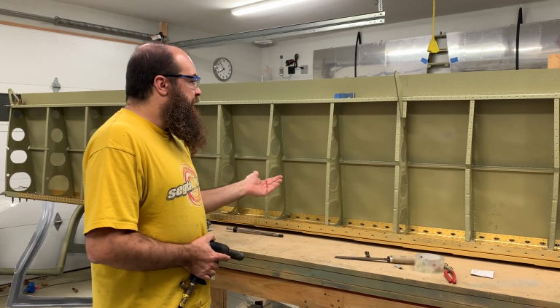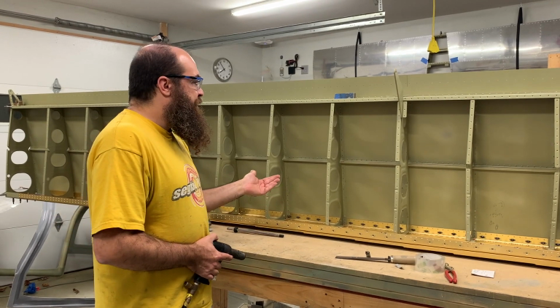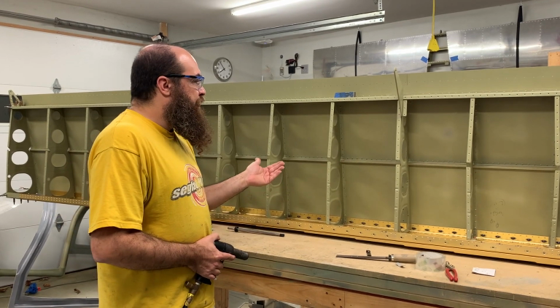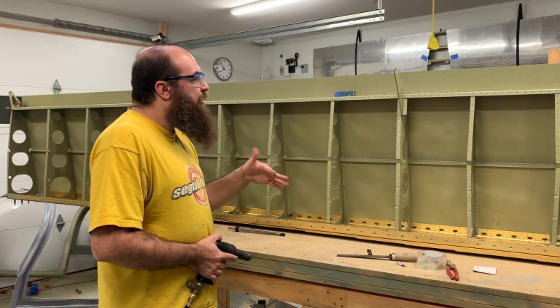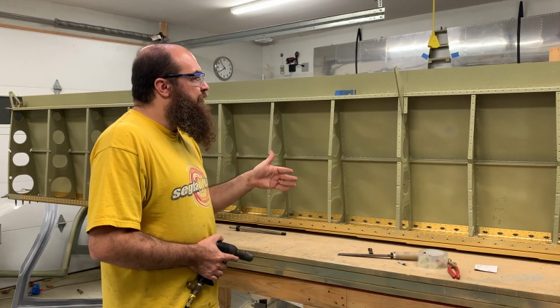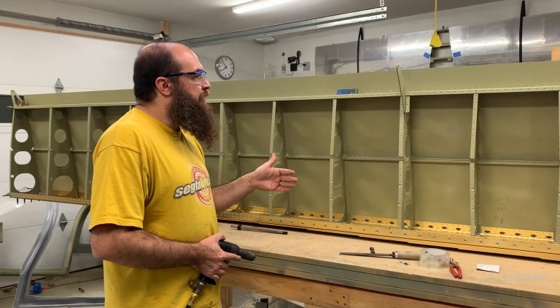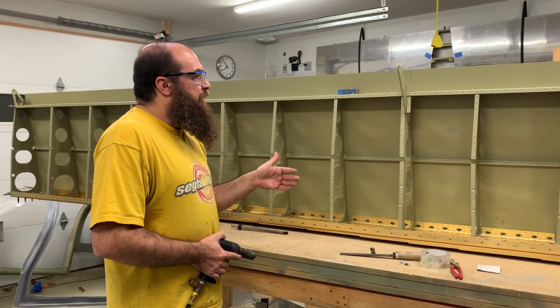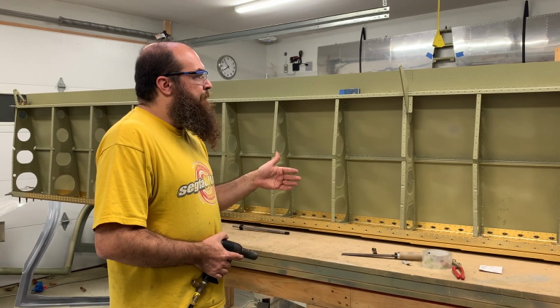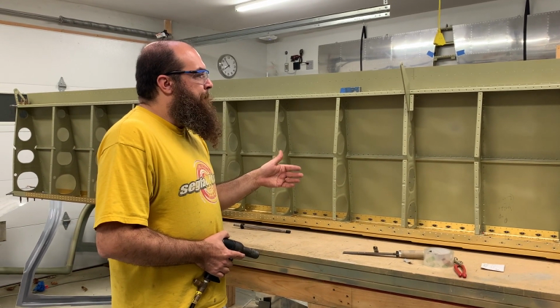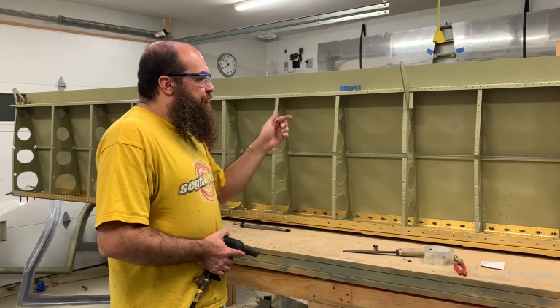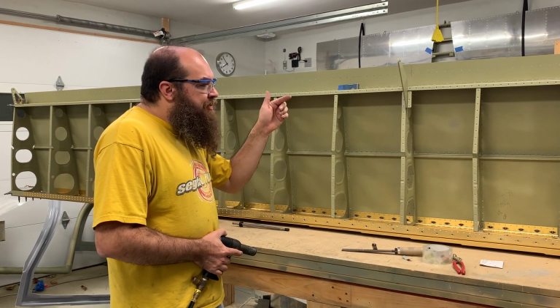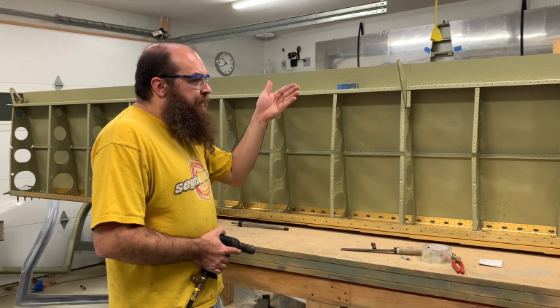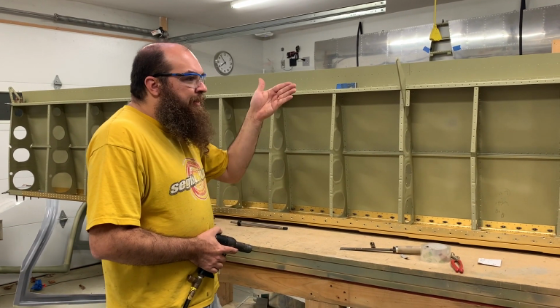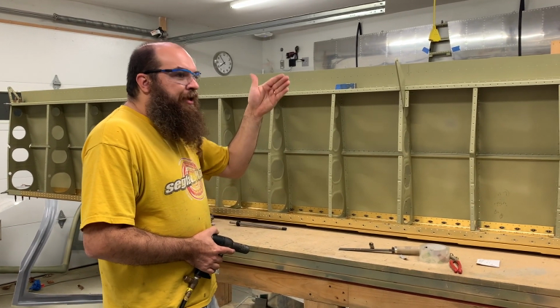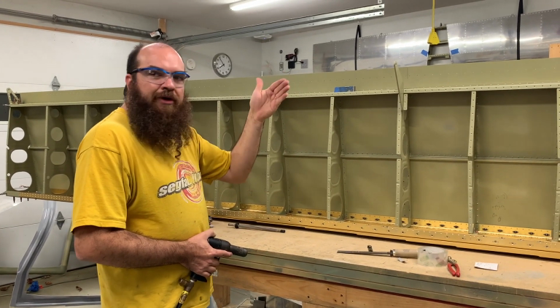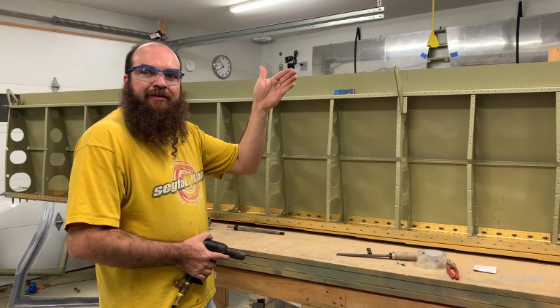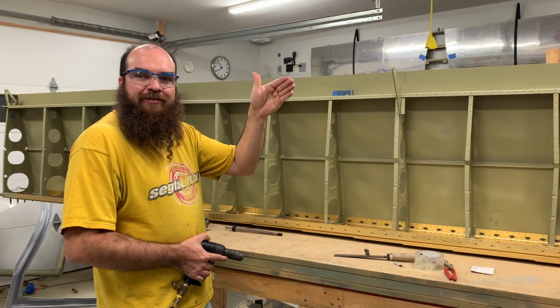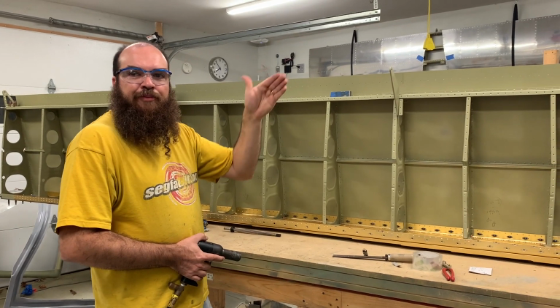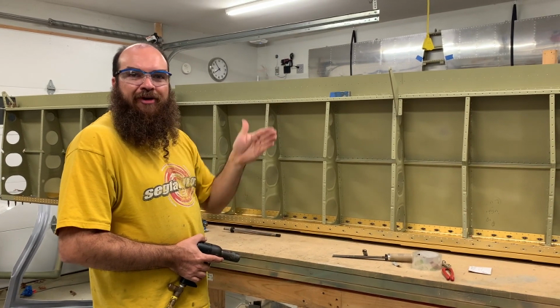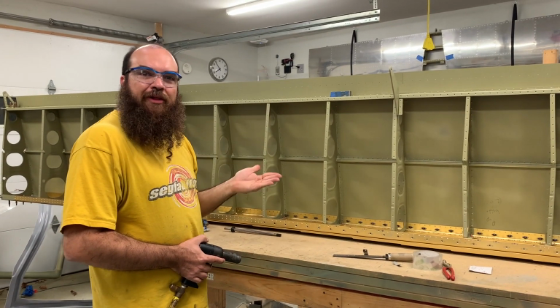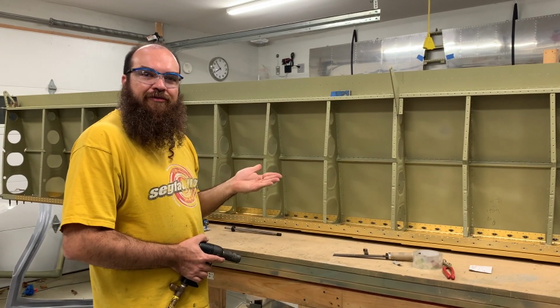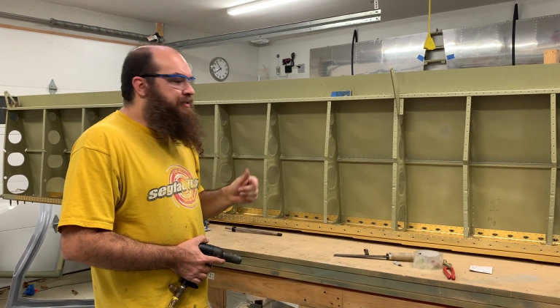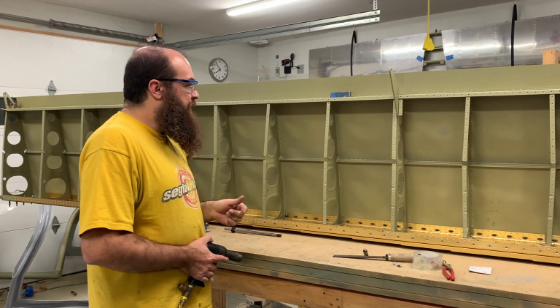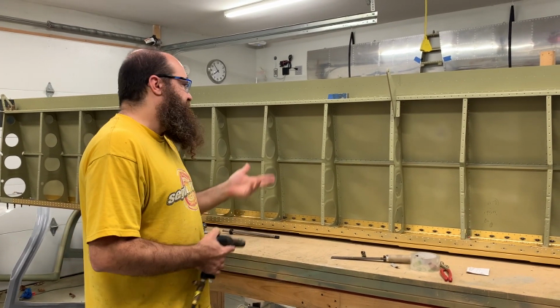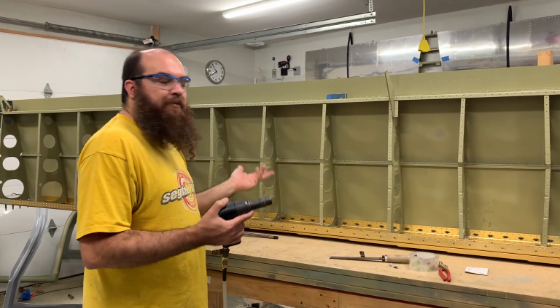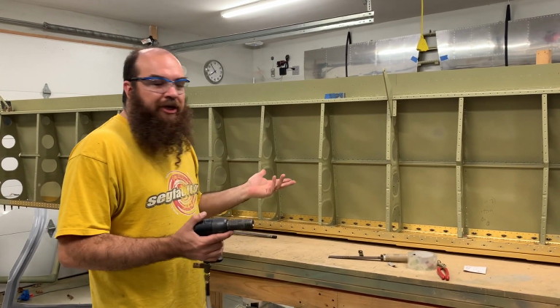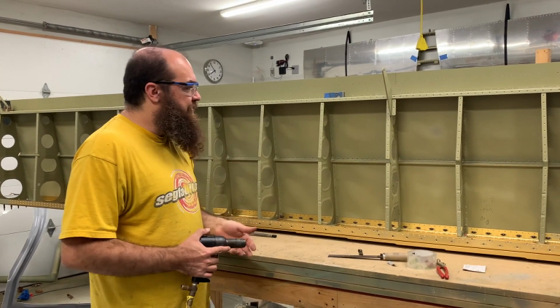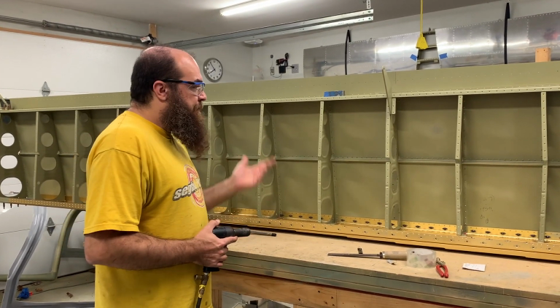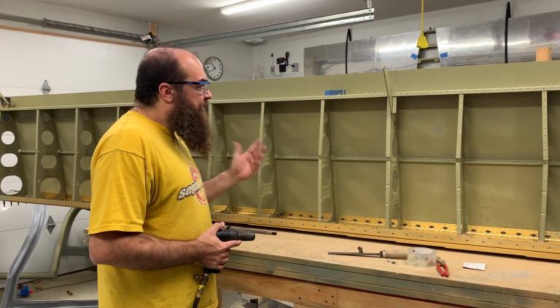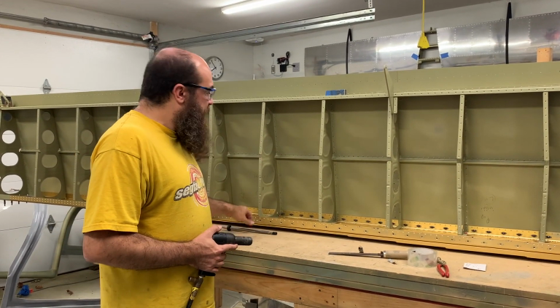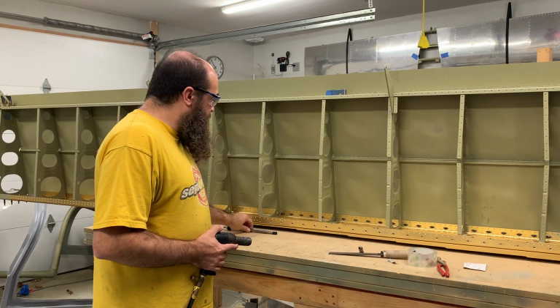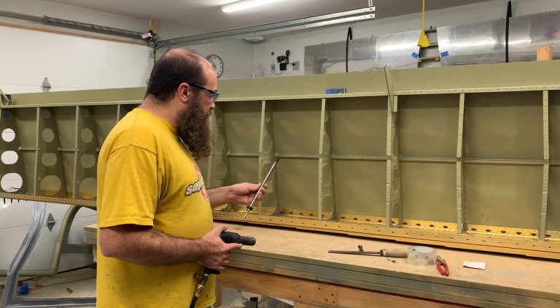If you do regular riveting, there's always going to be a little bit of a dip right where that rivet is, just because of the pounding on the rivet. But back riveting doesn't do that.